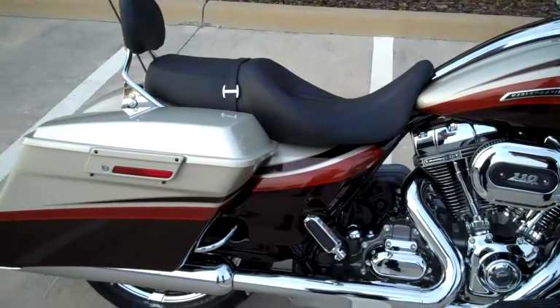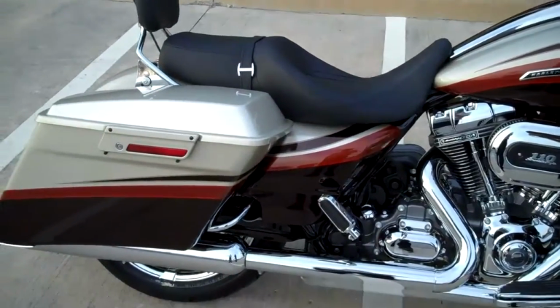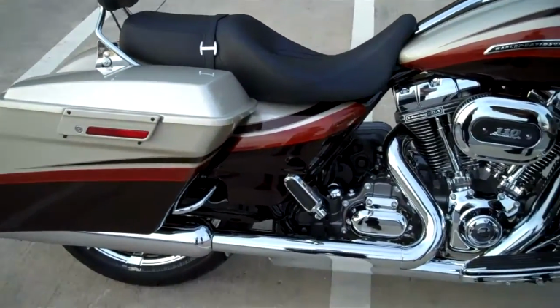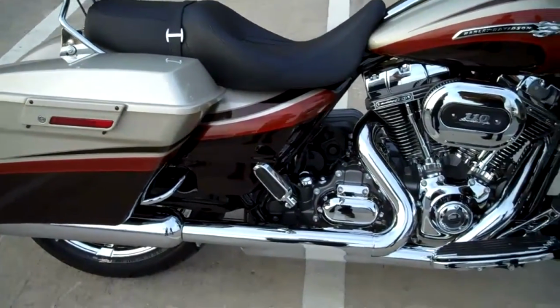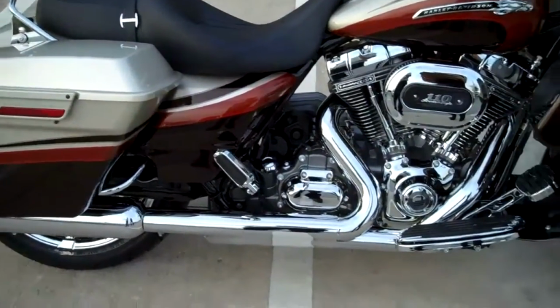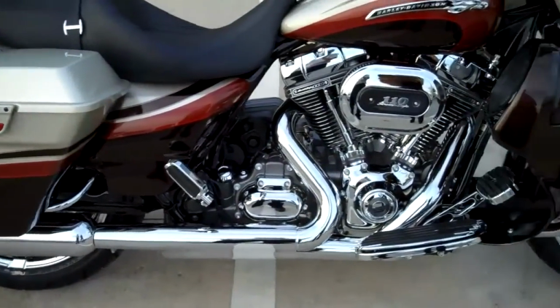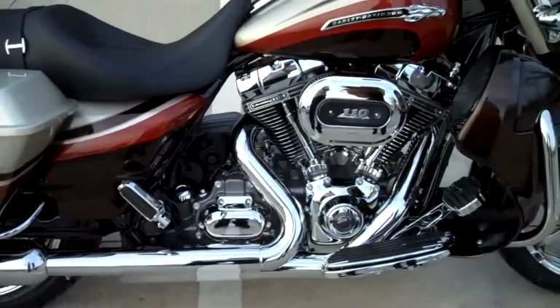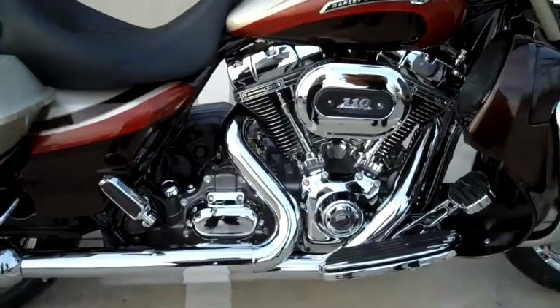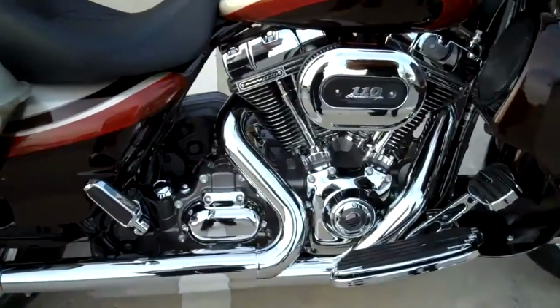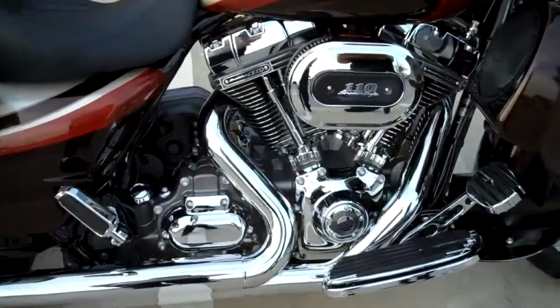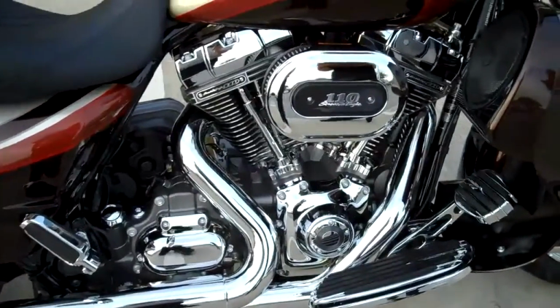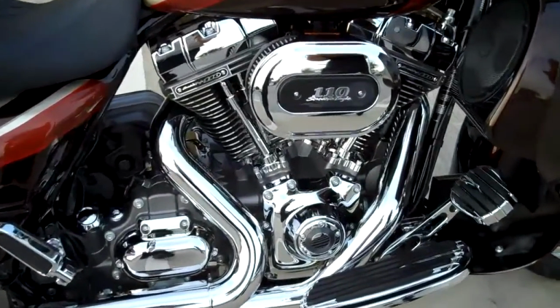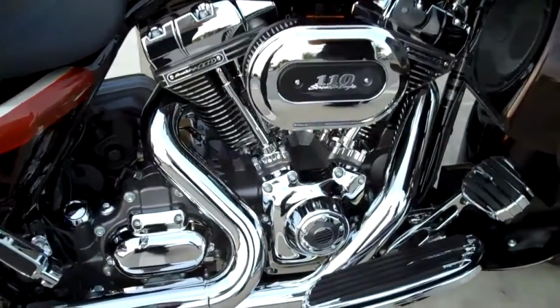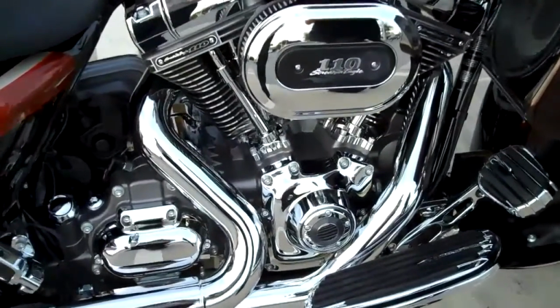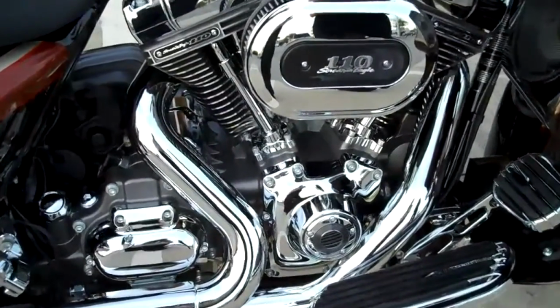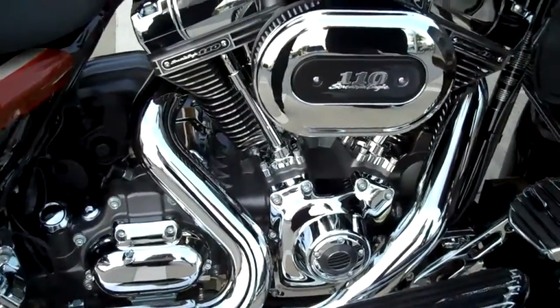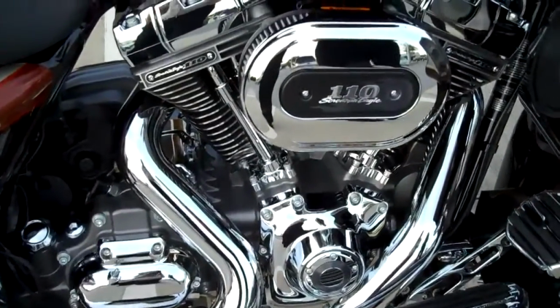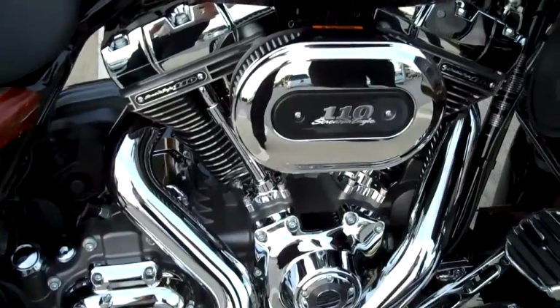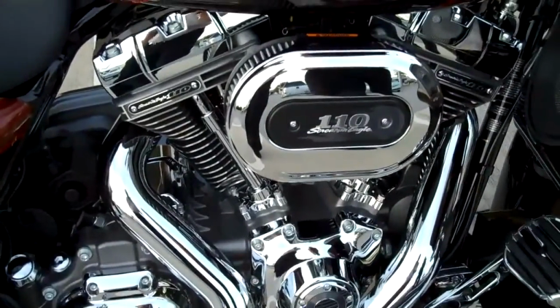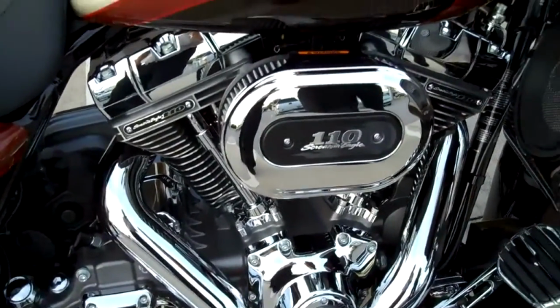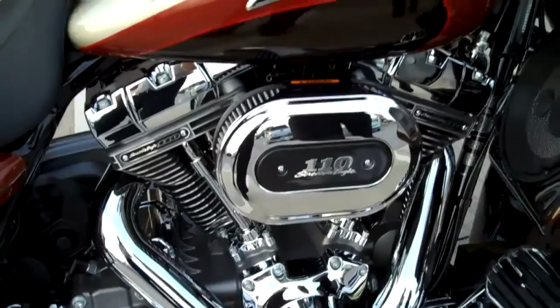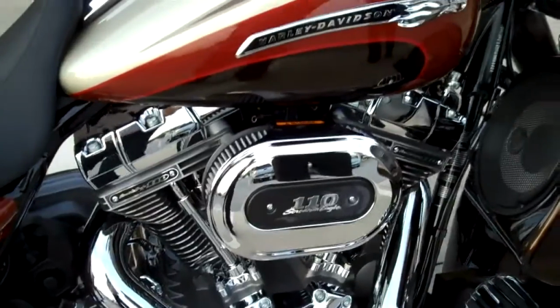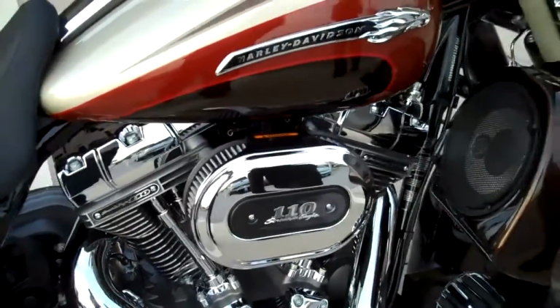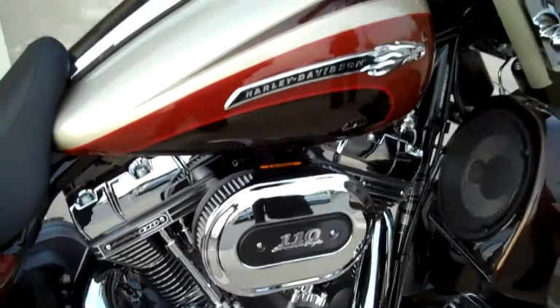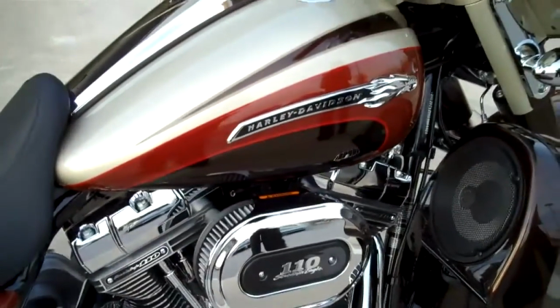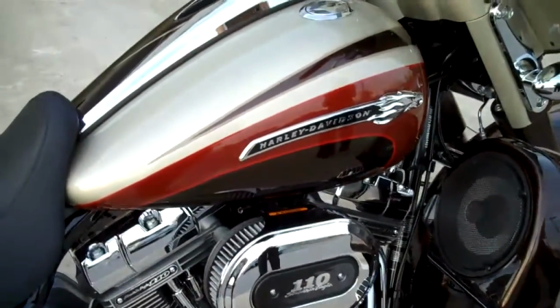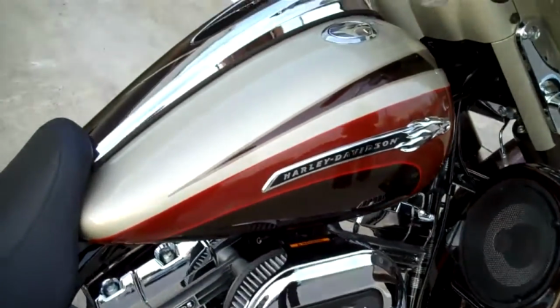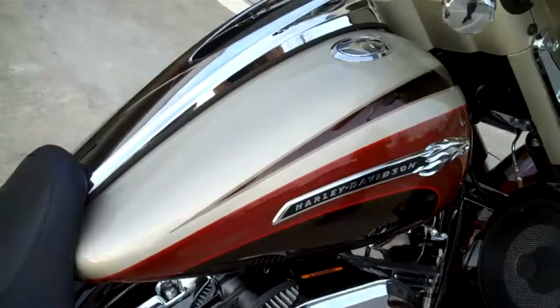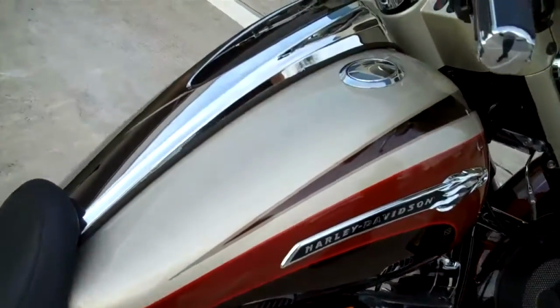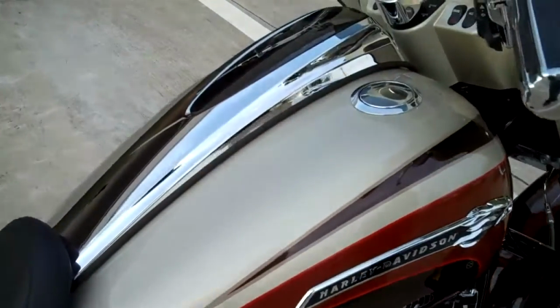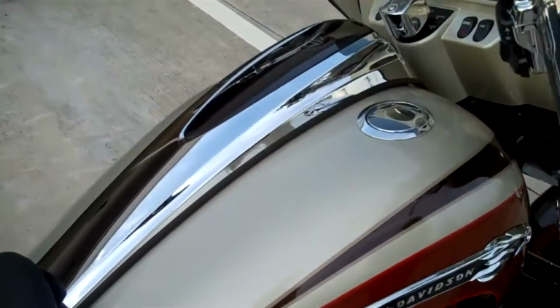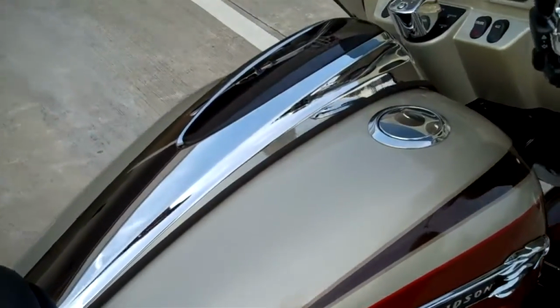It's got a 110 cubic inch motor with a power pack that includes ABS, factory security, and cruise. Look at the new tank console with flush mounted gas caps.